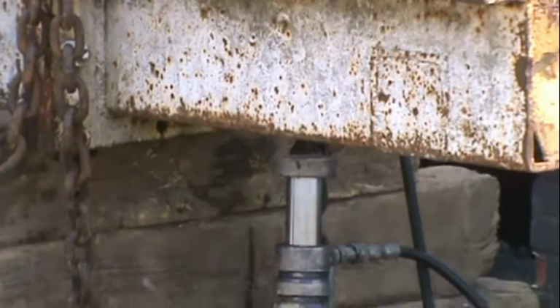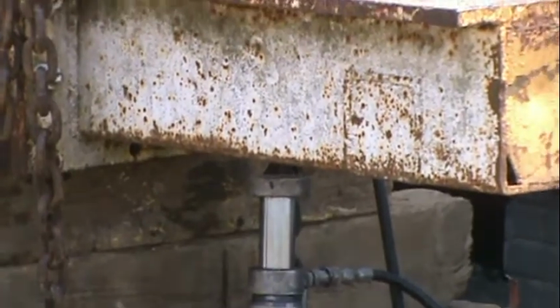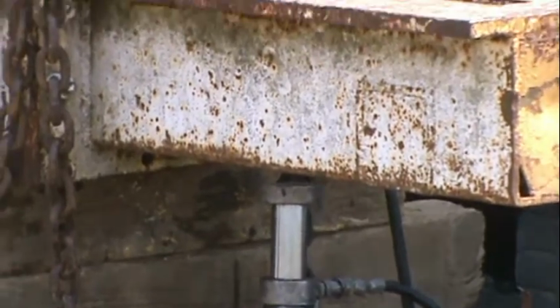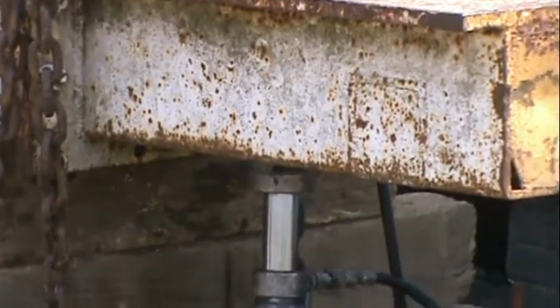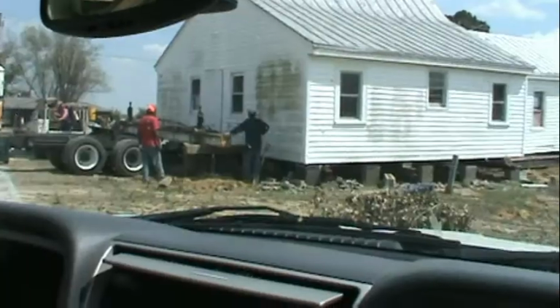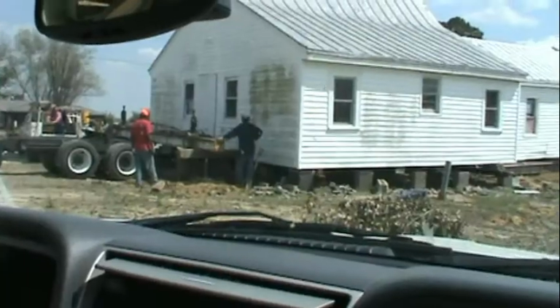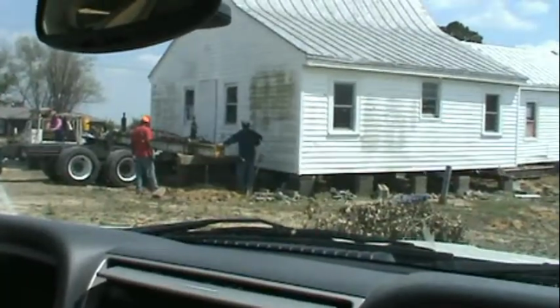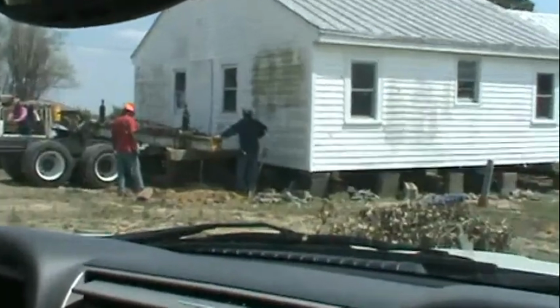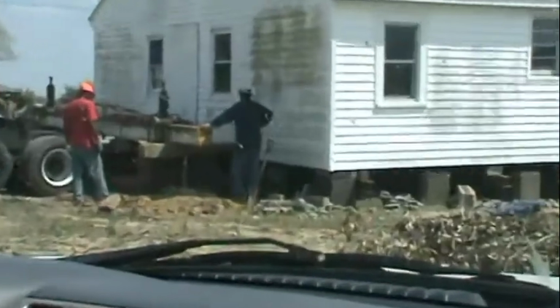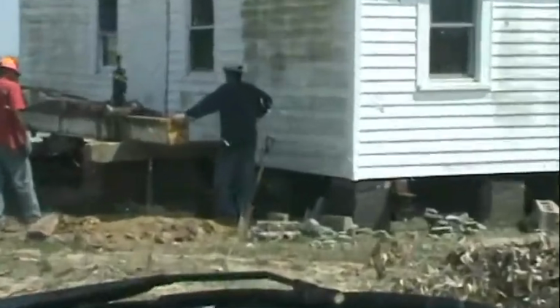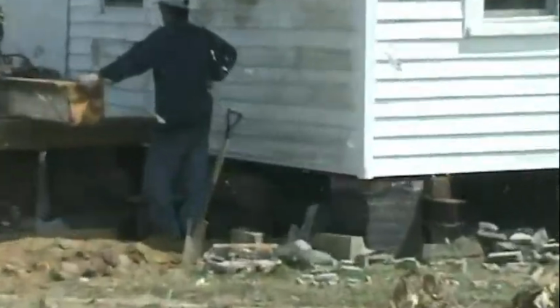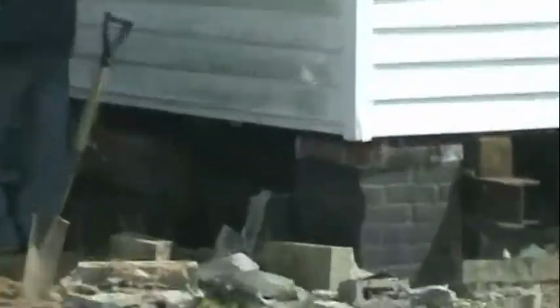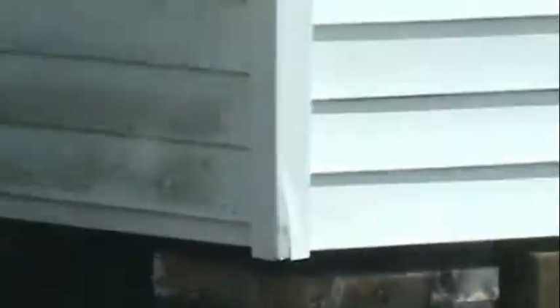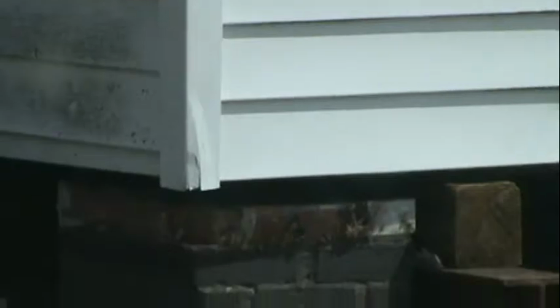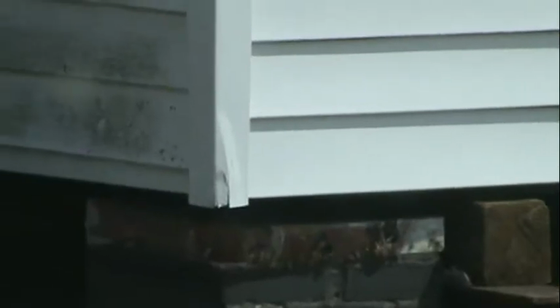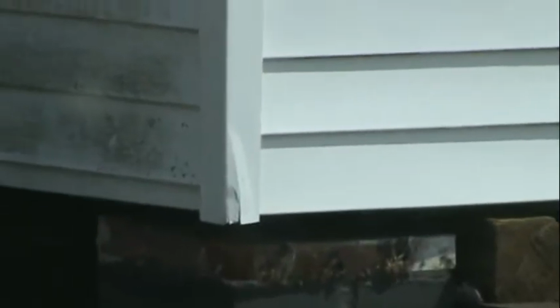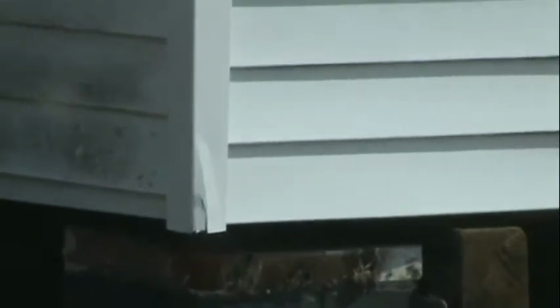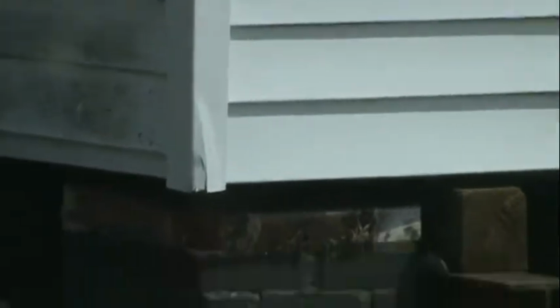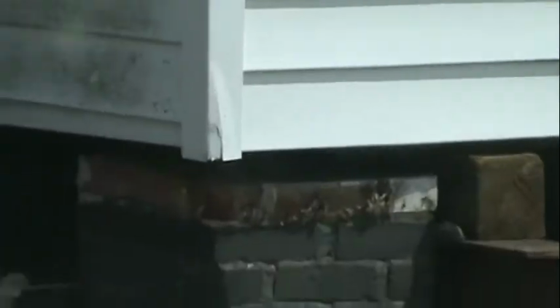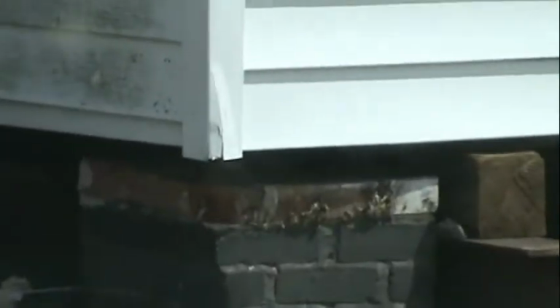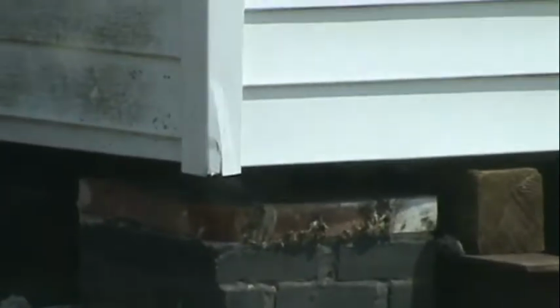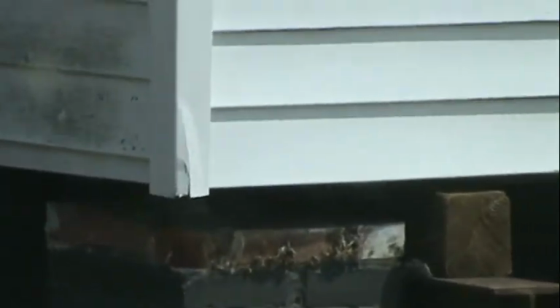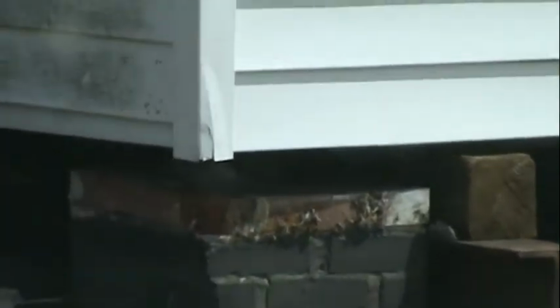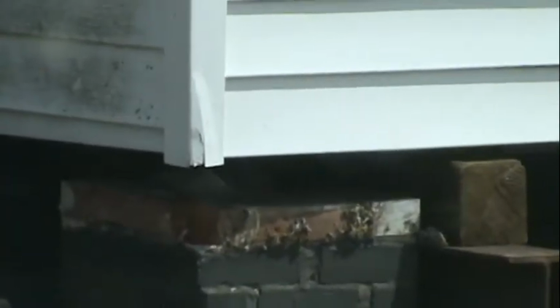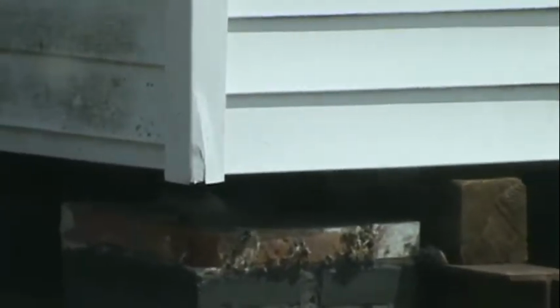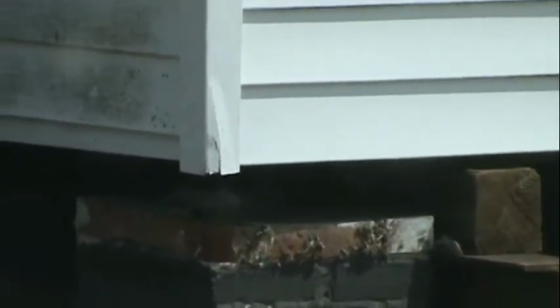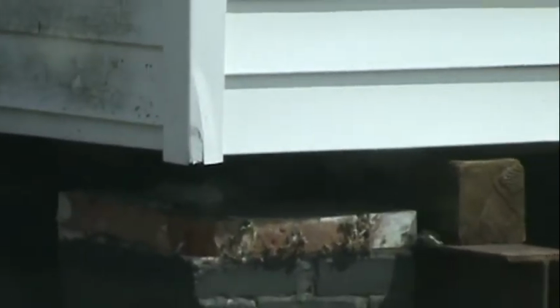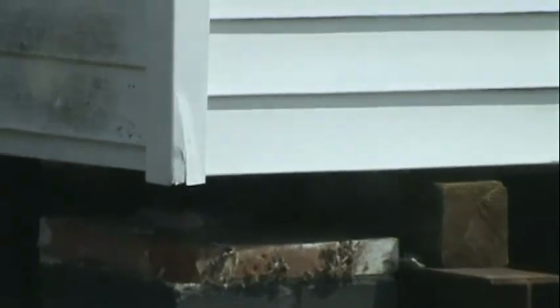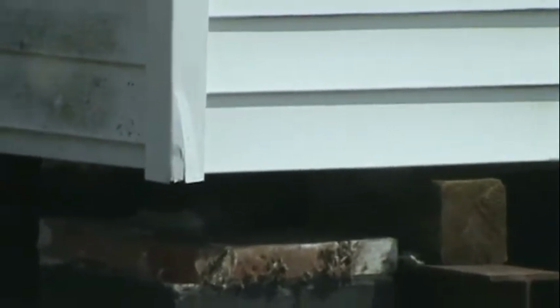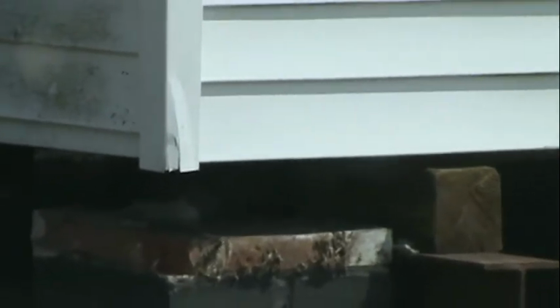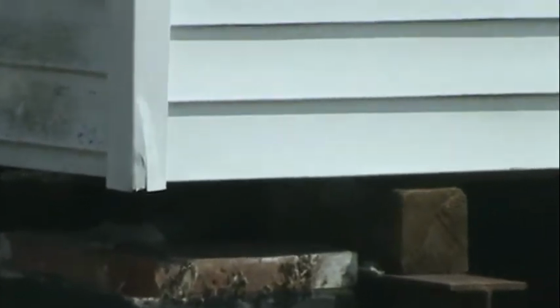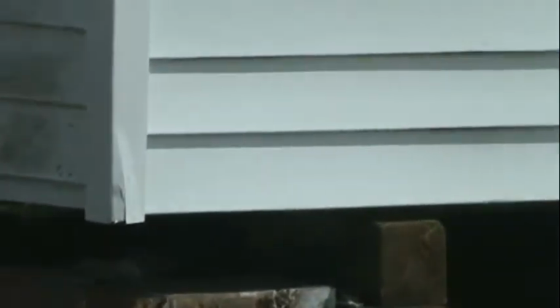And then after the house is moved, we'll show you the process that we went through — all the decision-making, everything that we had to go through to try to bring this house back.